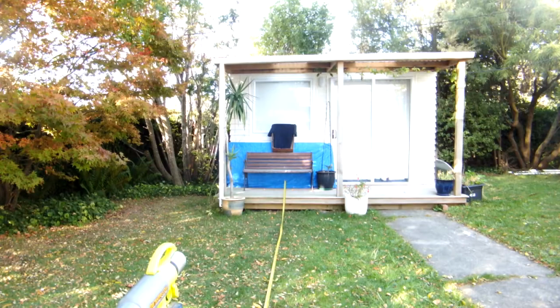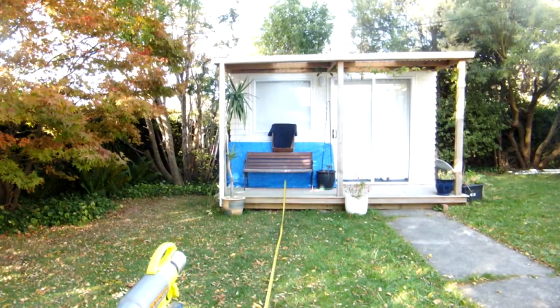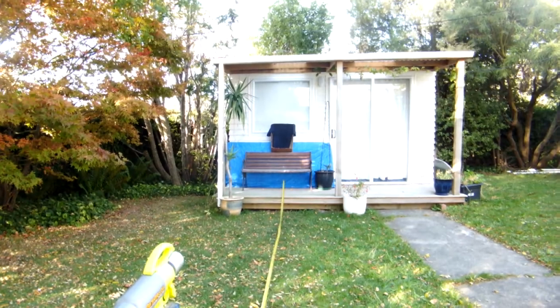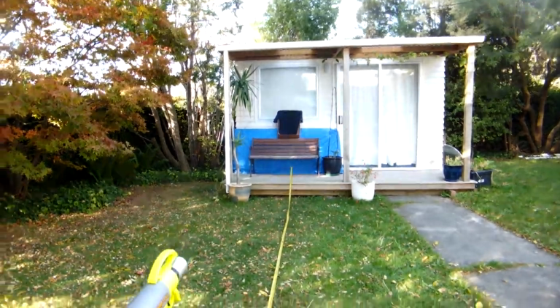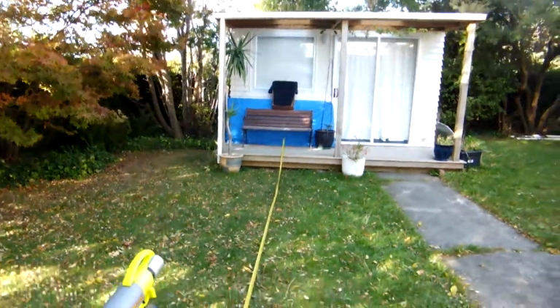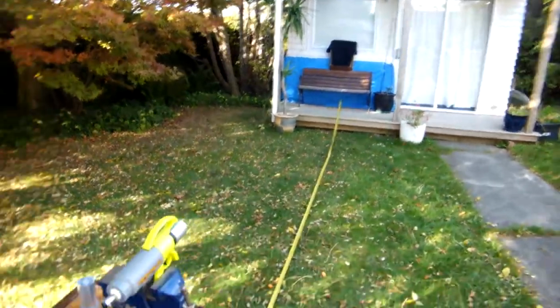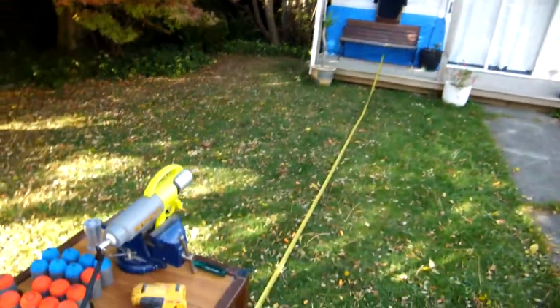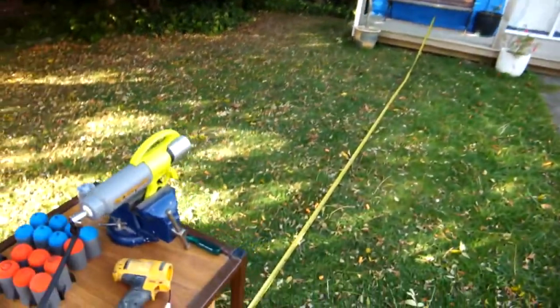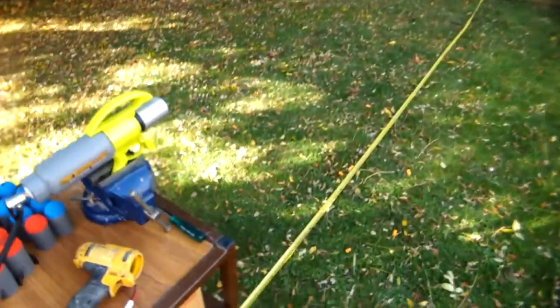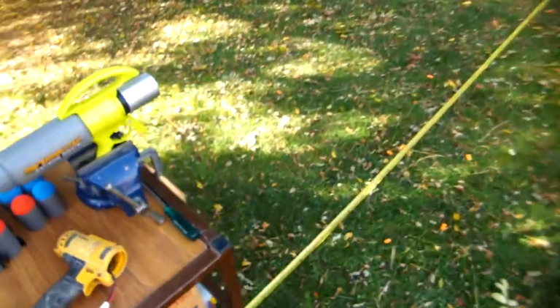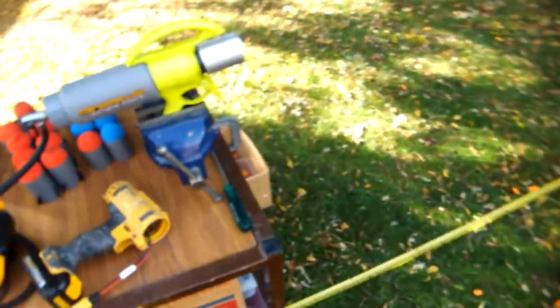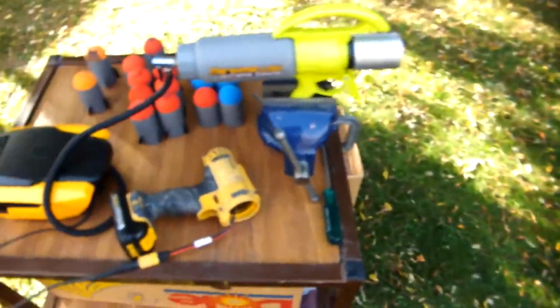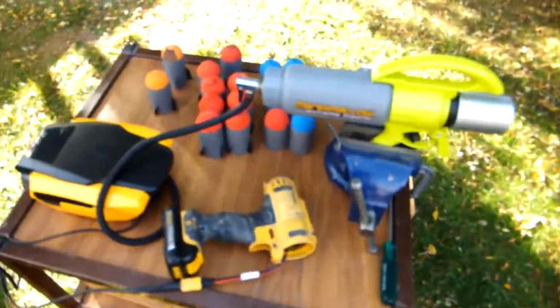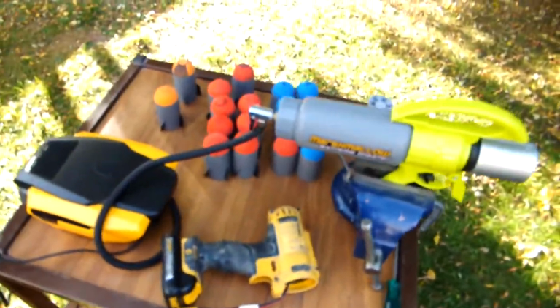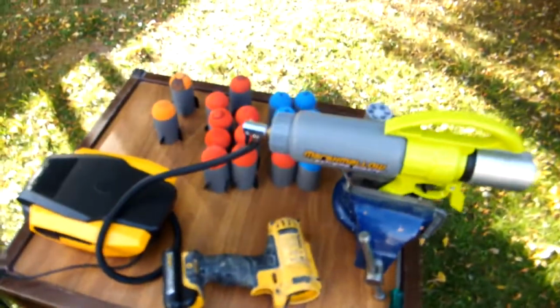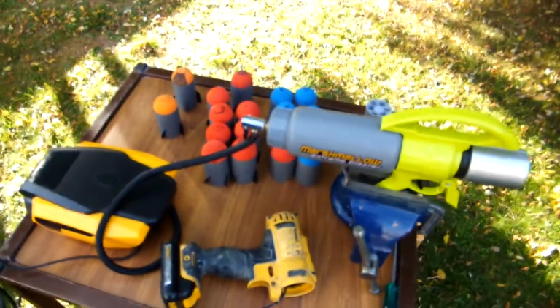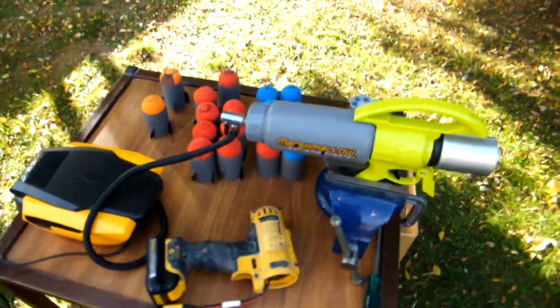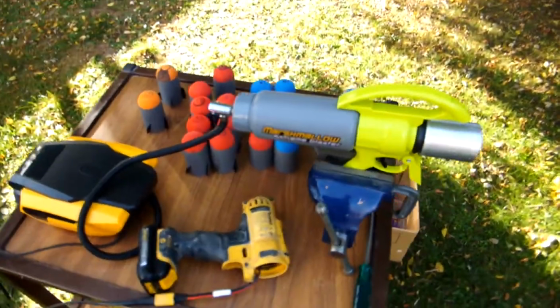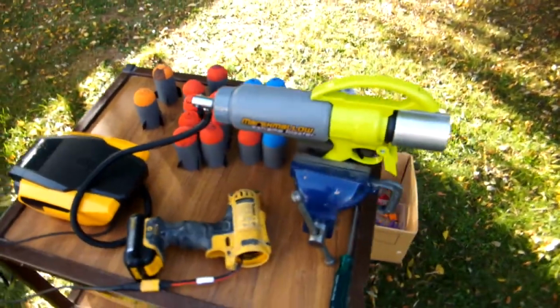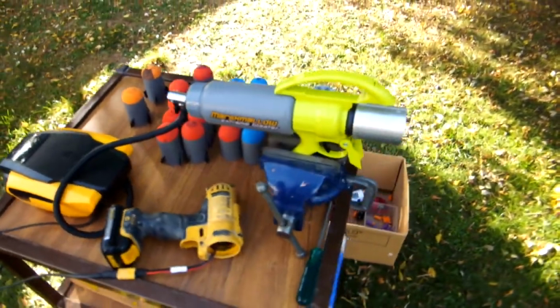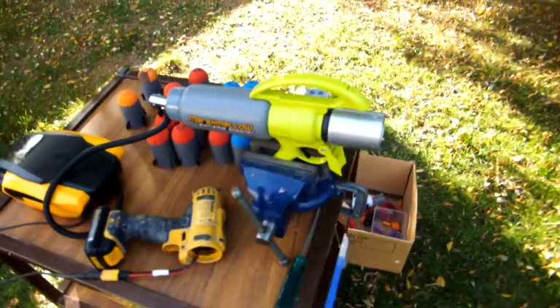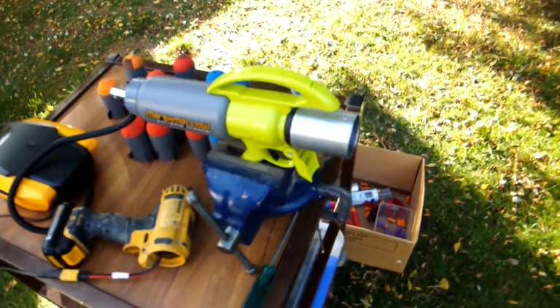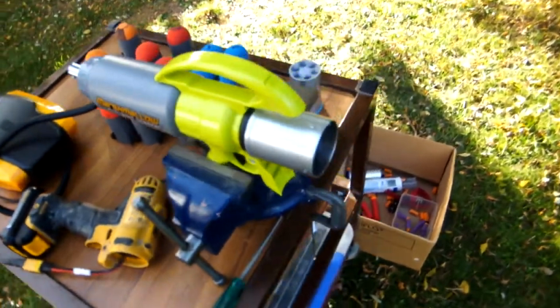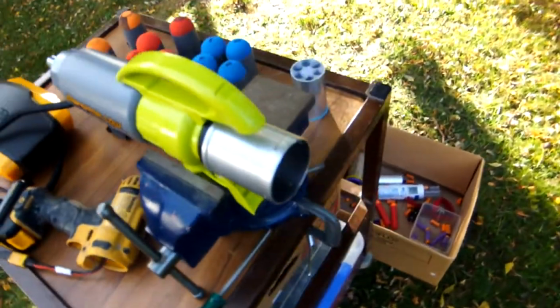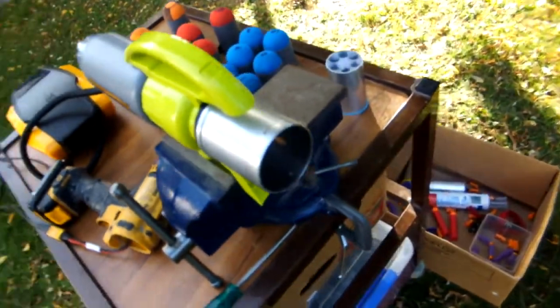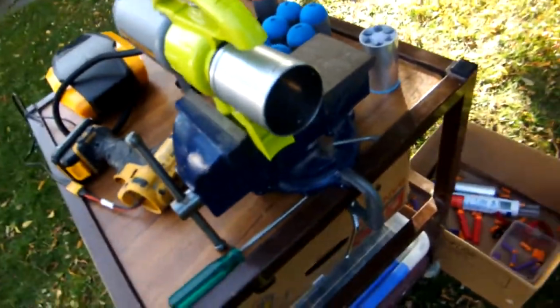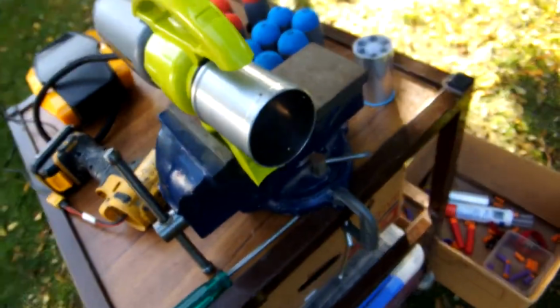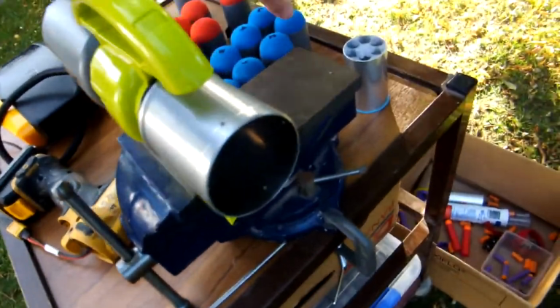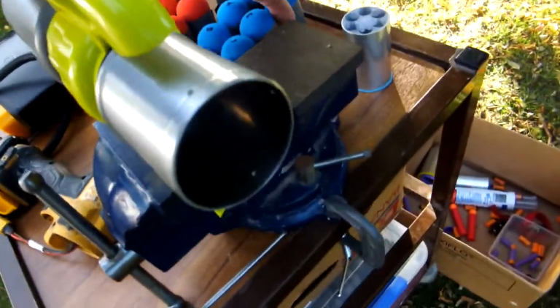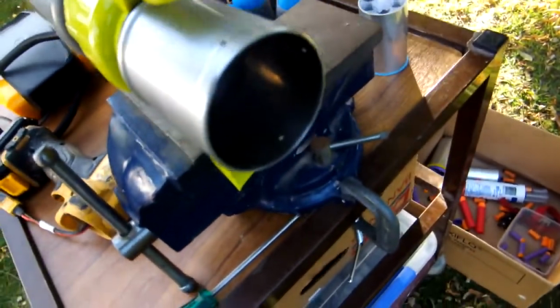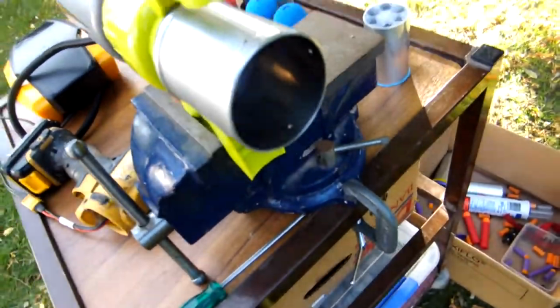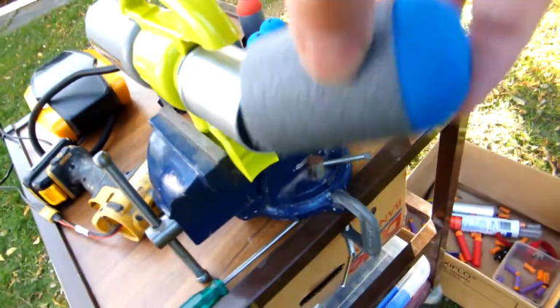G'day team, Unscrupulous Modifier here. Today we are shooting Target Tuesdays, the Marshmallow Extreme Blaster with a short barrel.